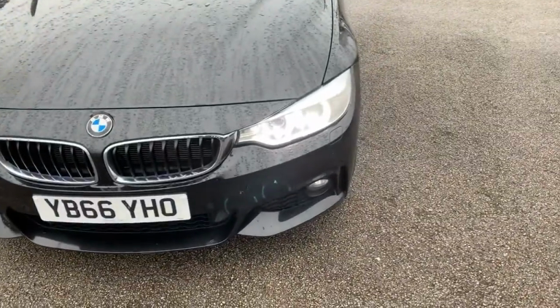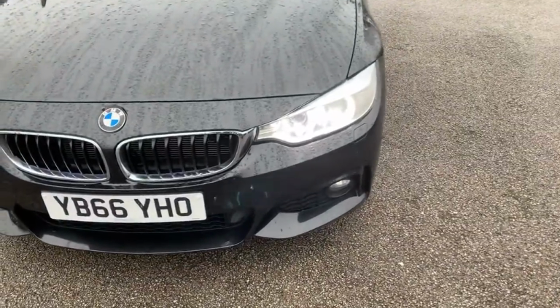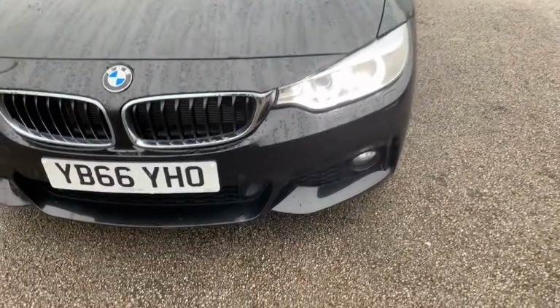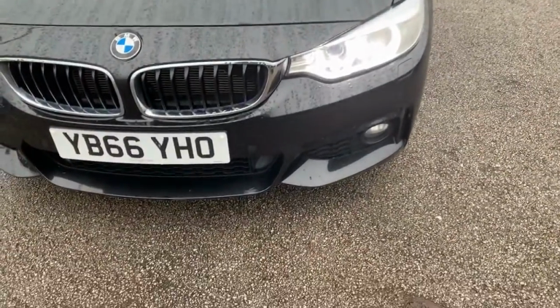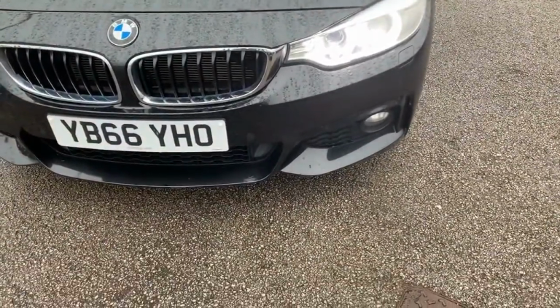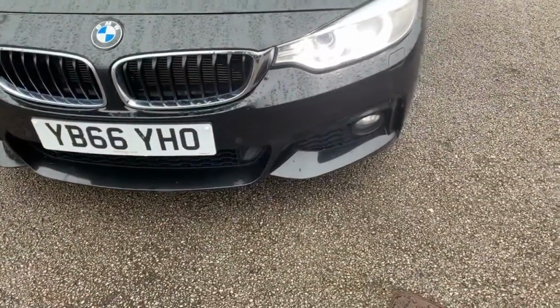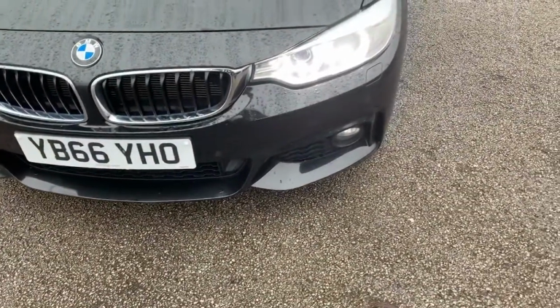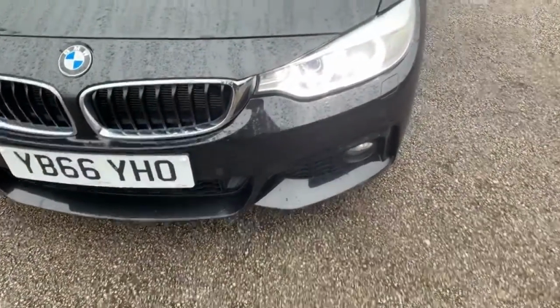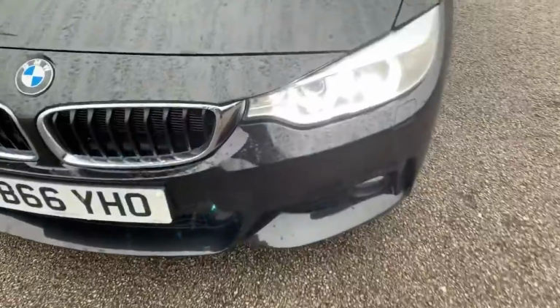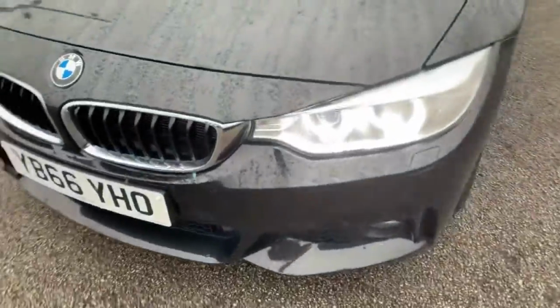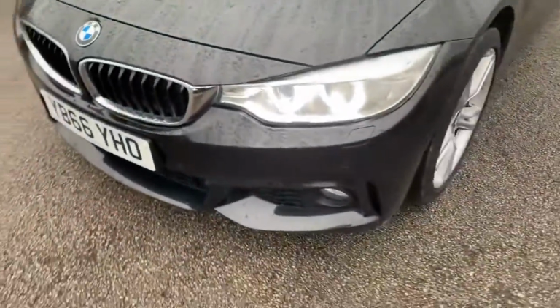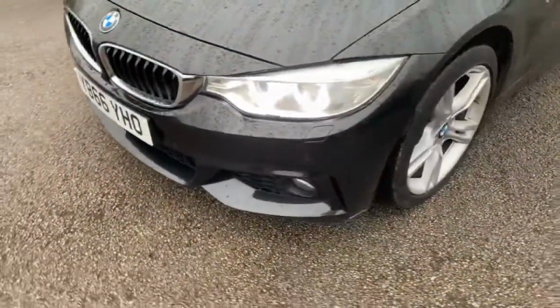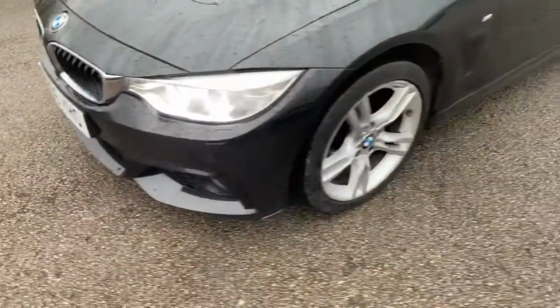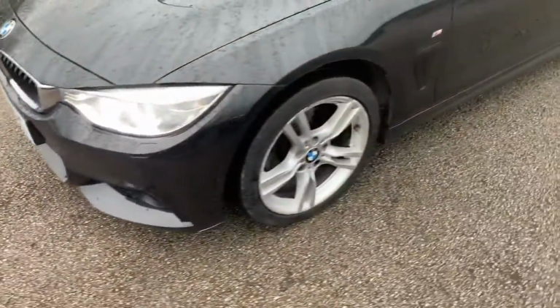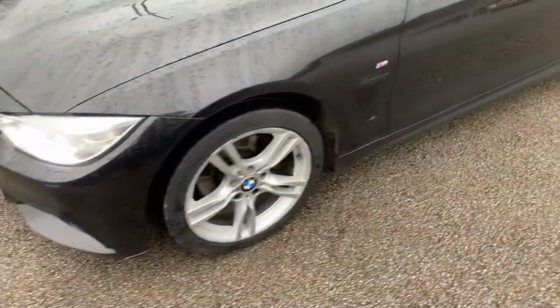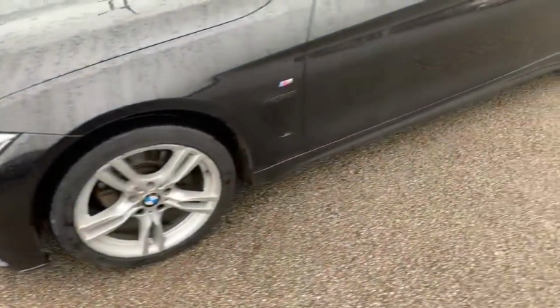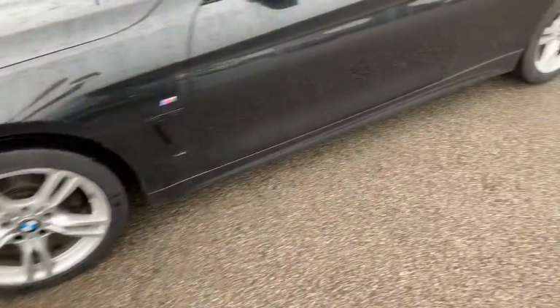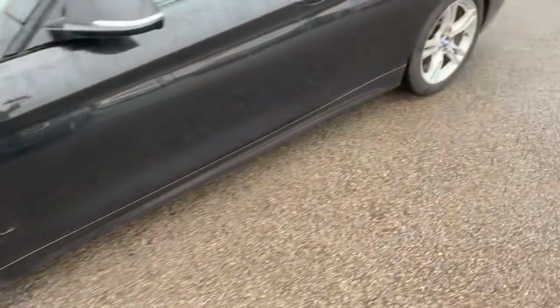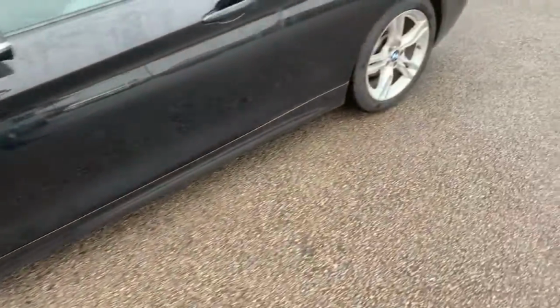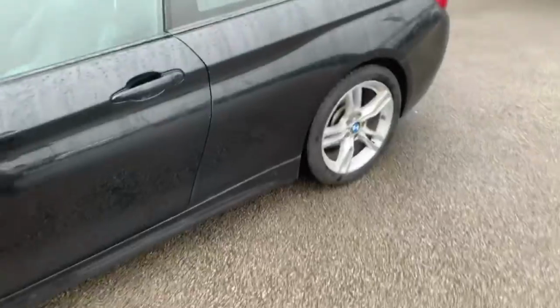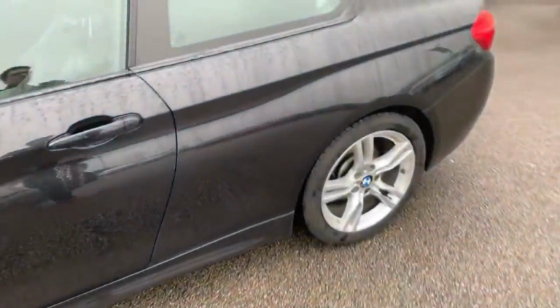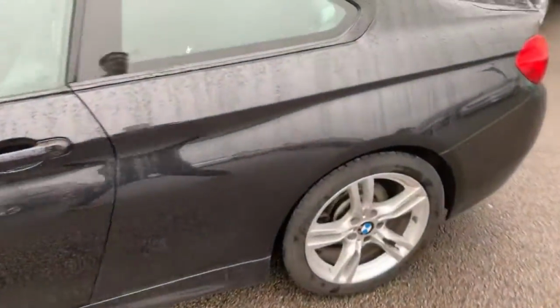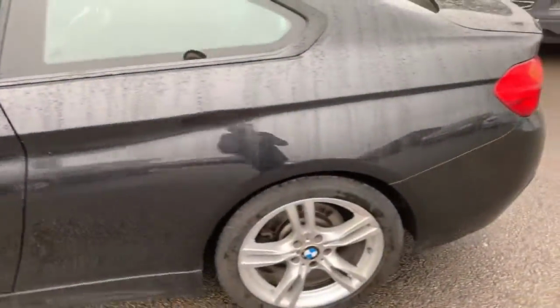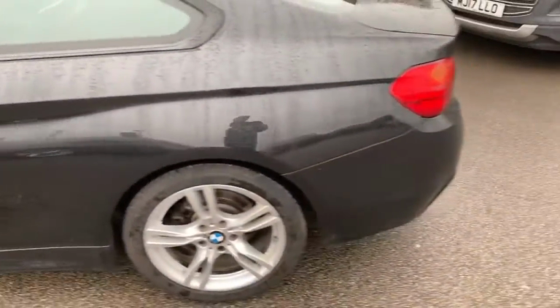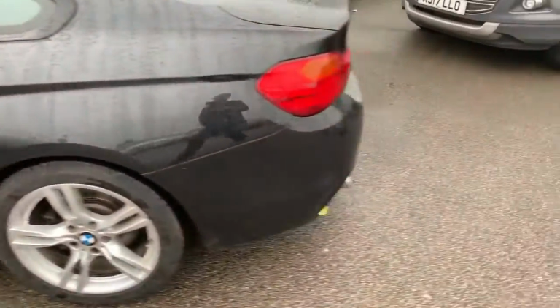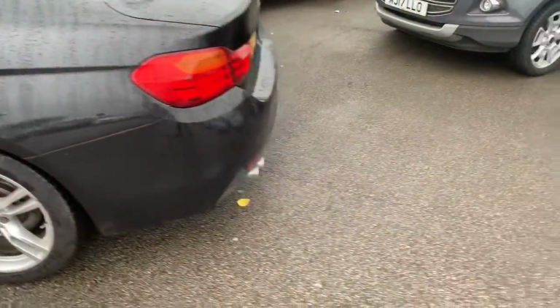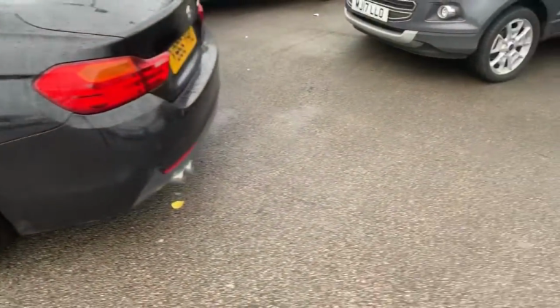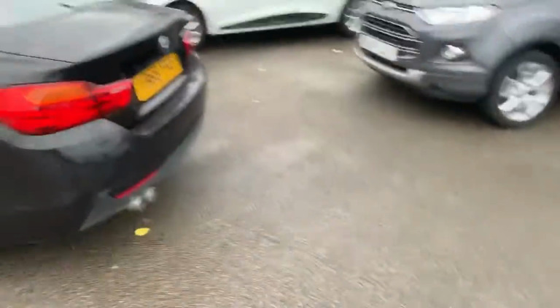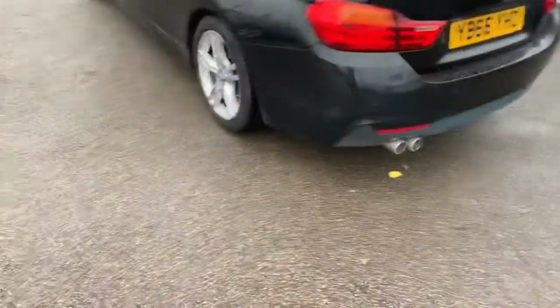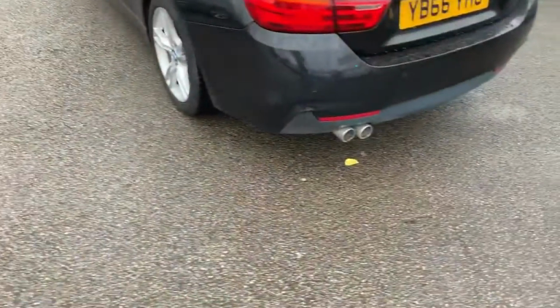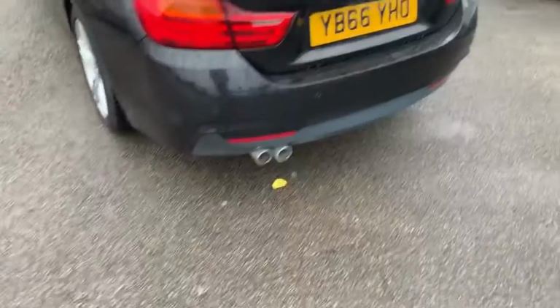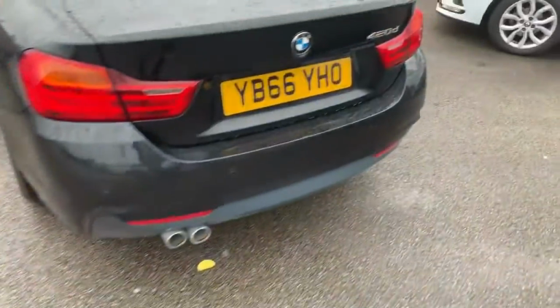Starting right from the front, this vehicle is equipped with front parking sensors as well as fog lights. Alloy wheels down the side, and making our way around to the rear where we've got rear fog lights and rear parking sensors as well.